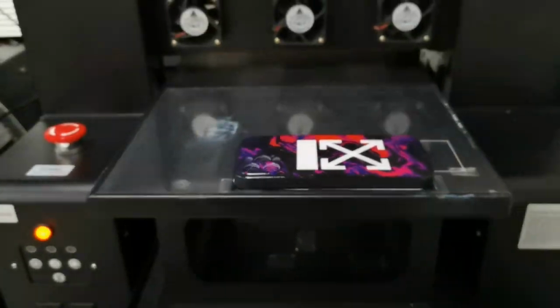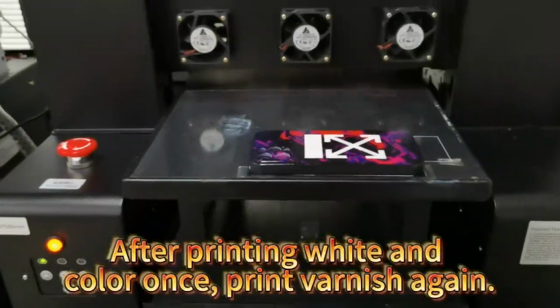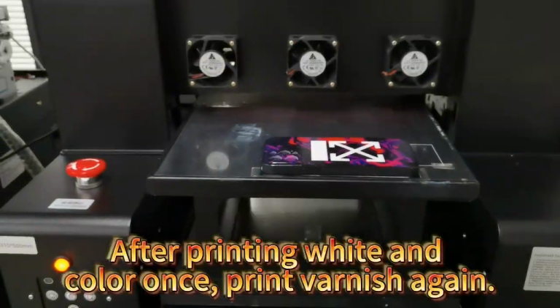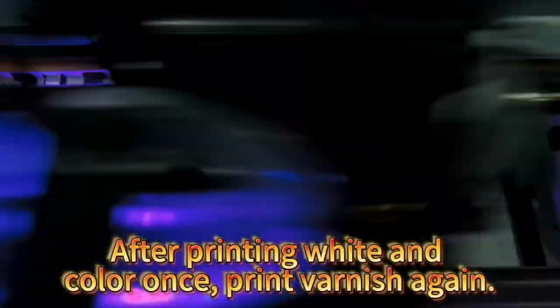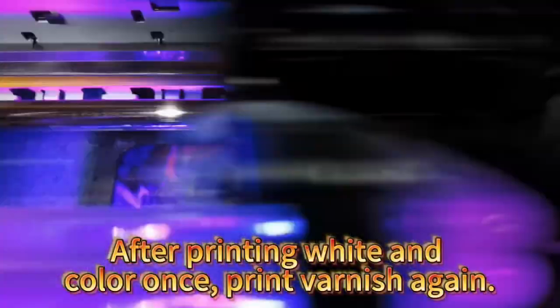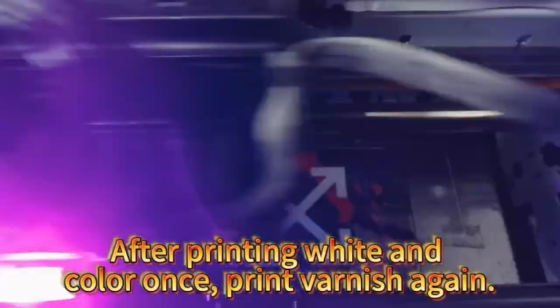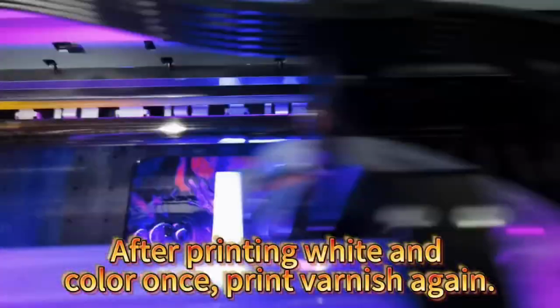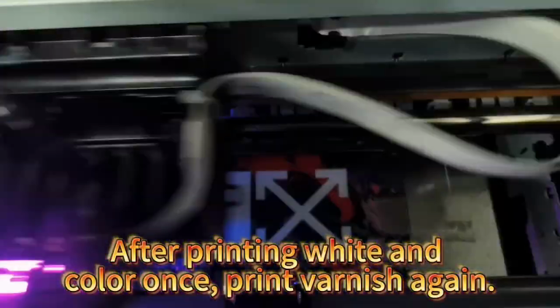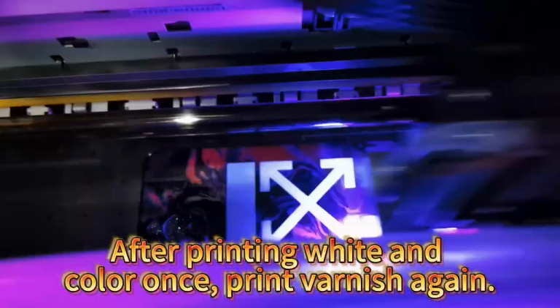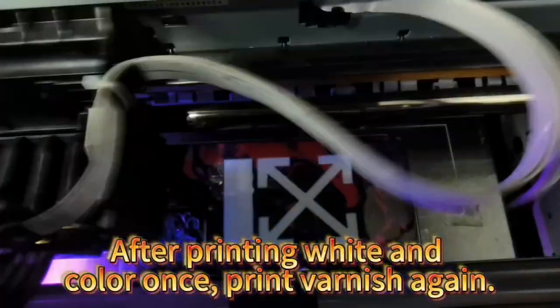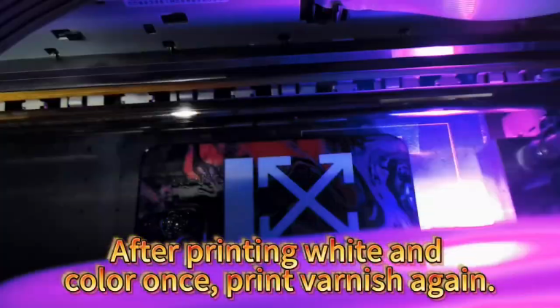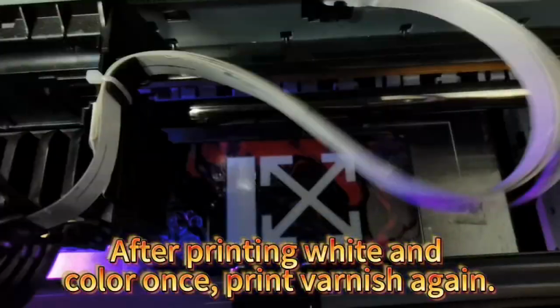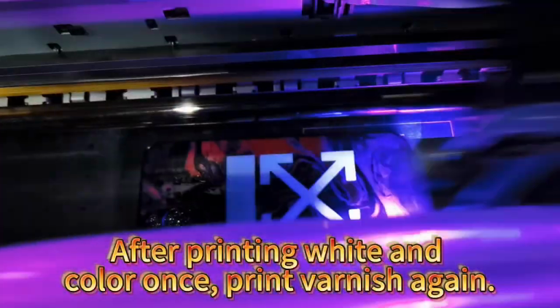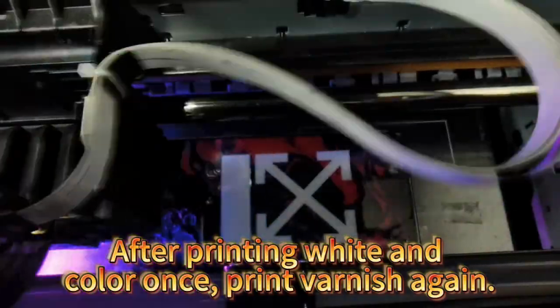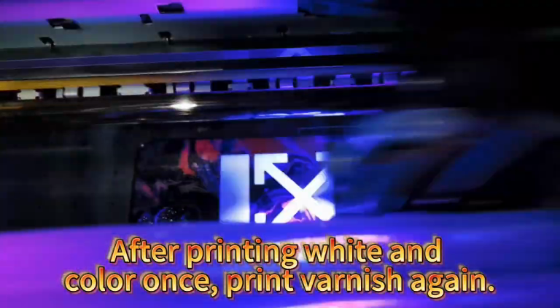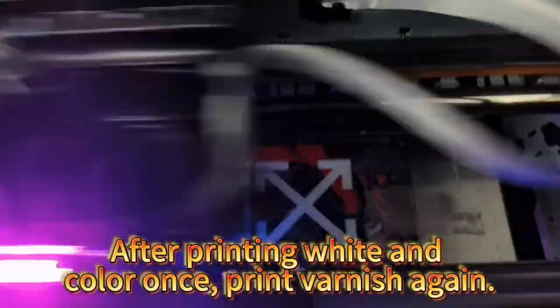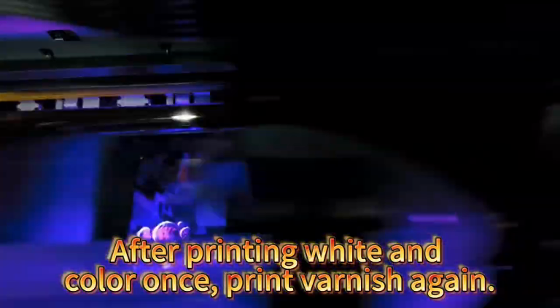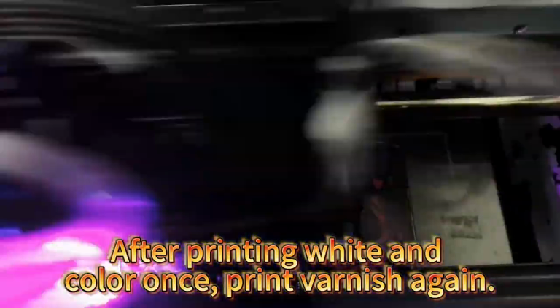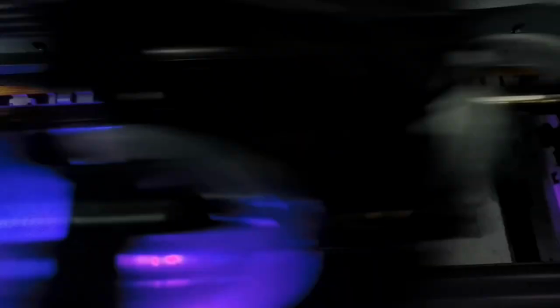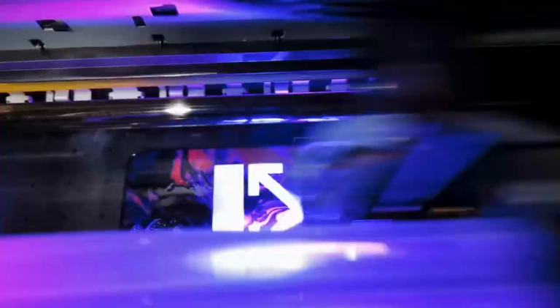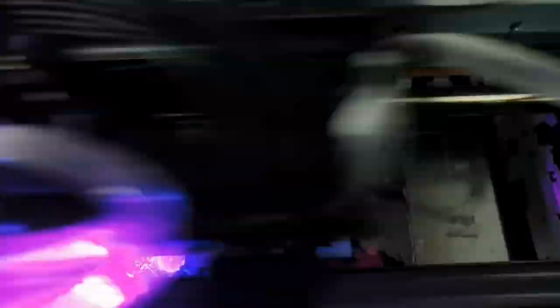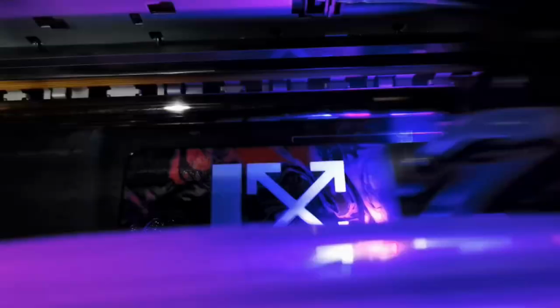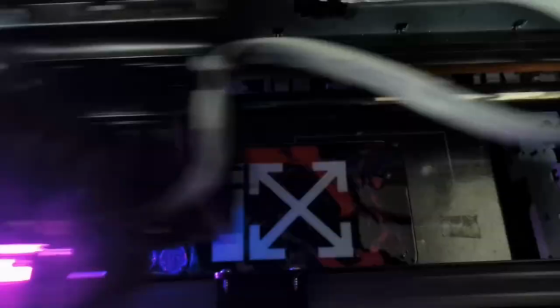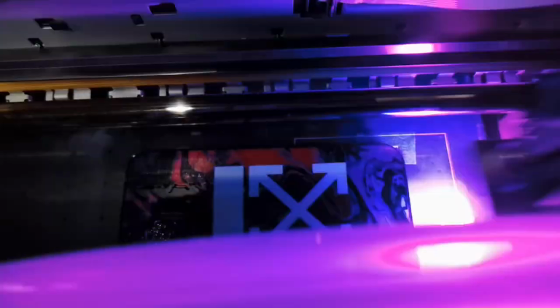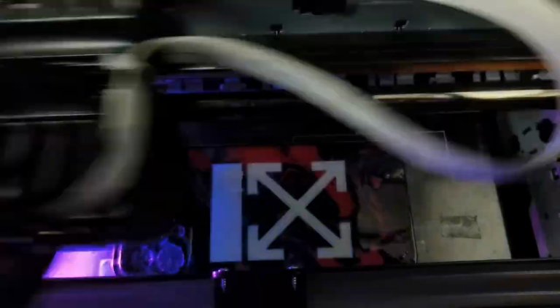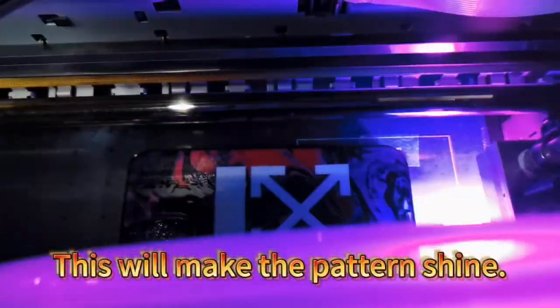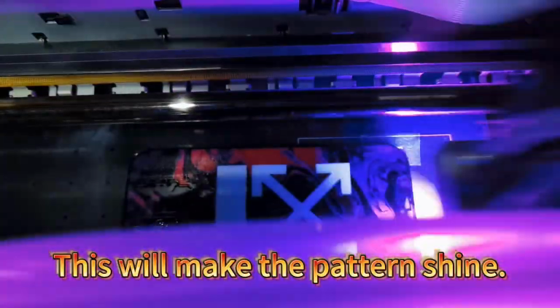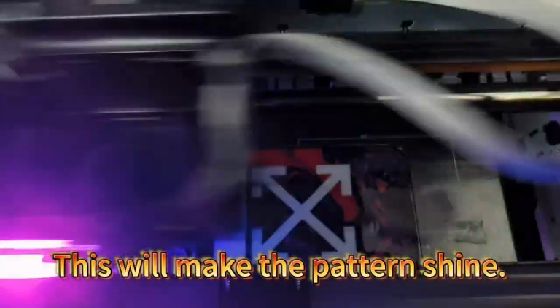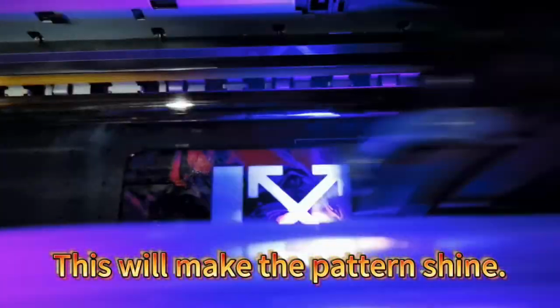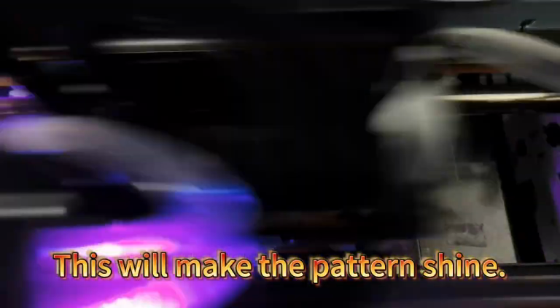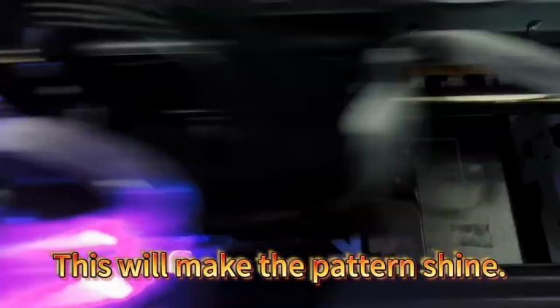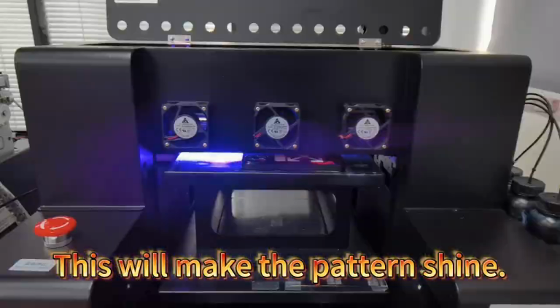After printing white, then color once, print varnish again. This will make the pattern shine.